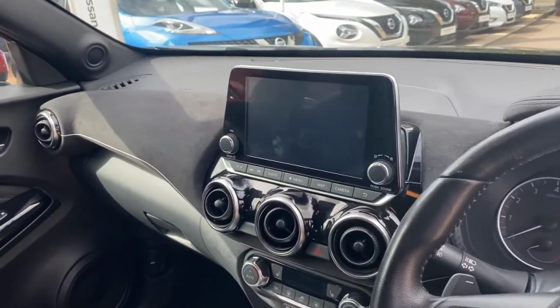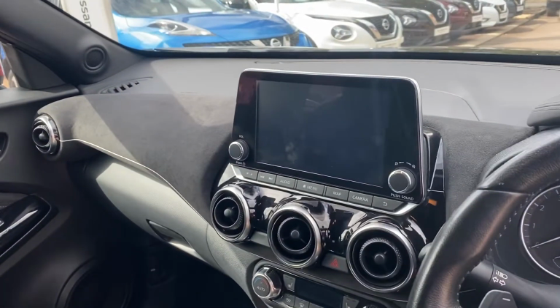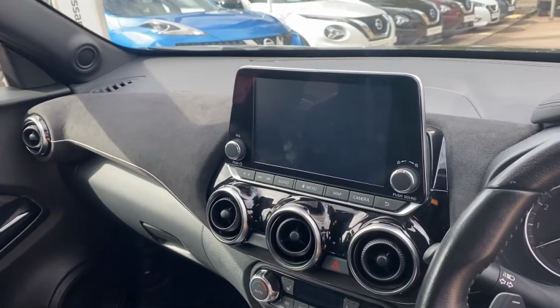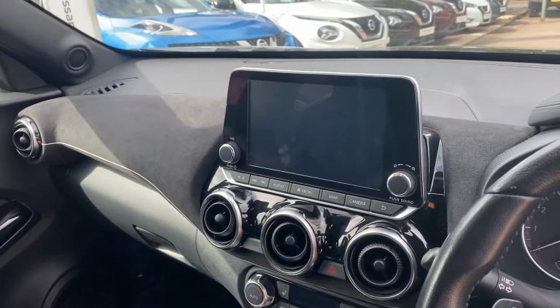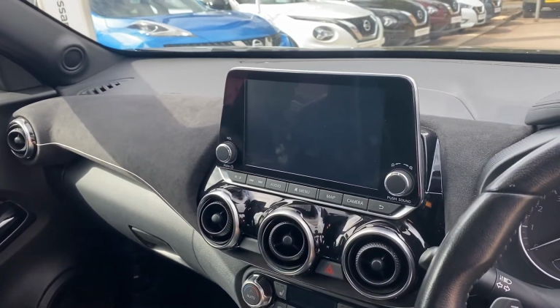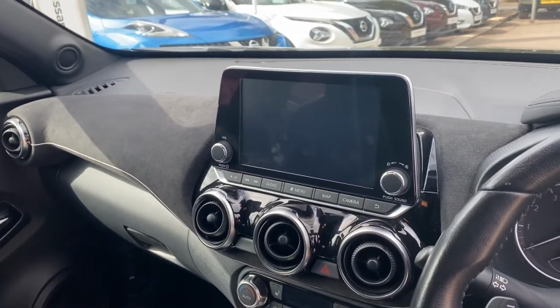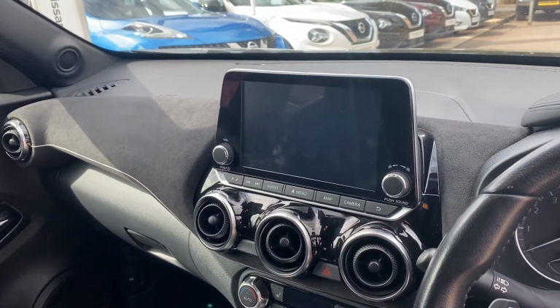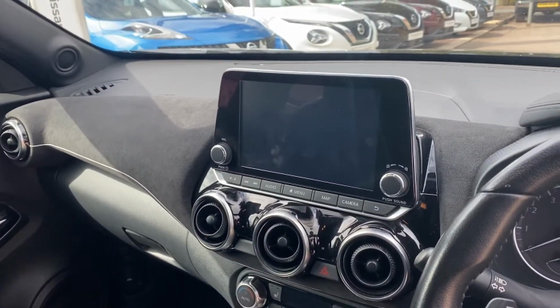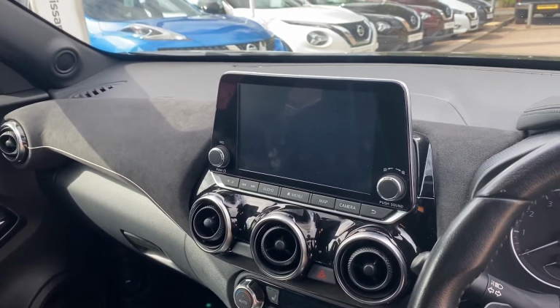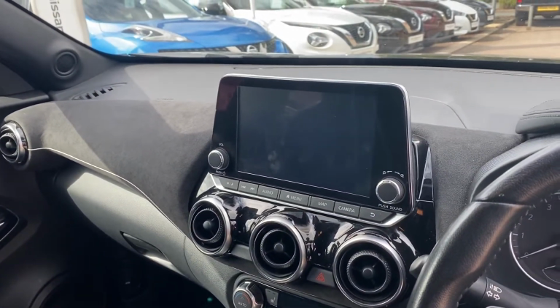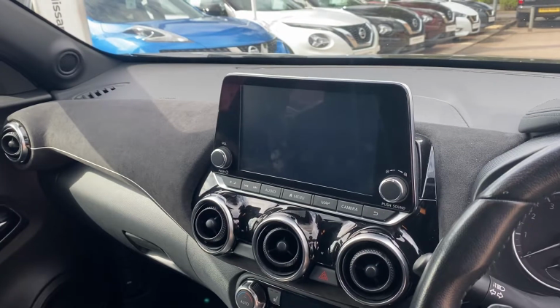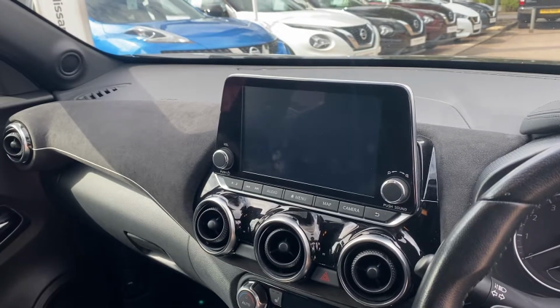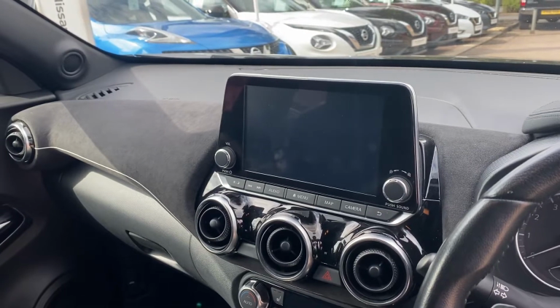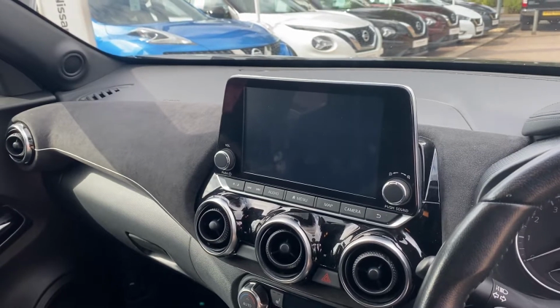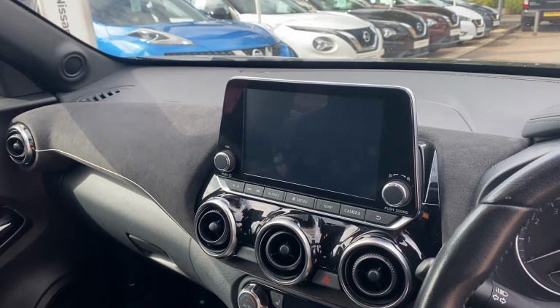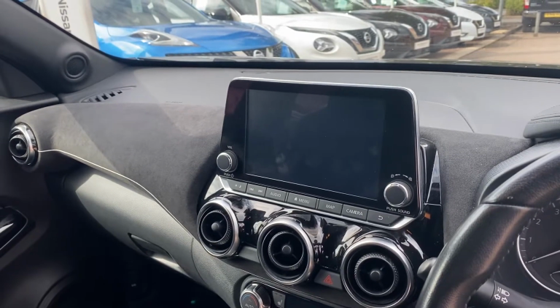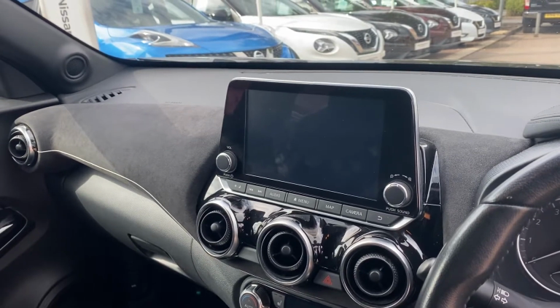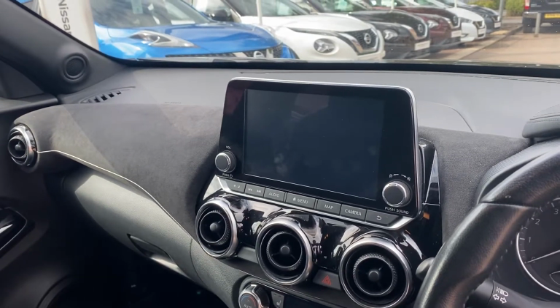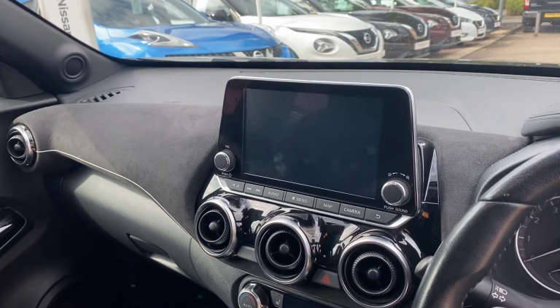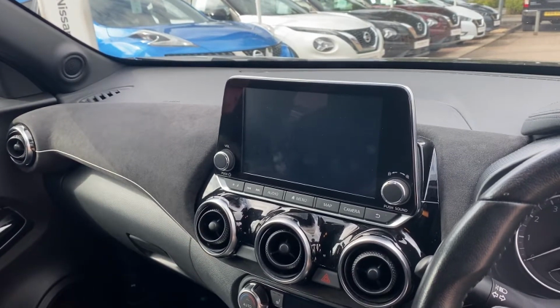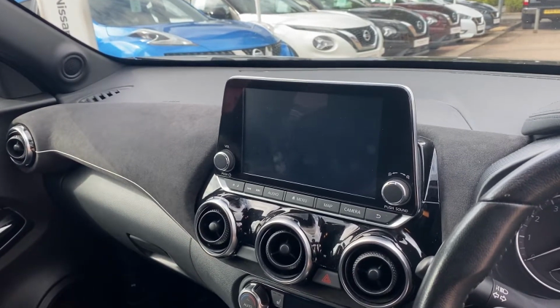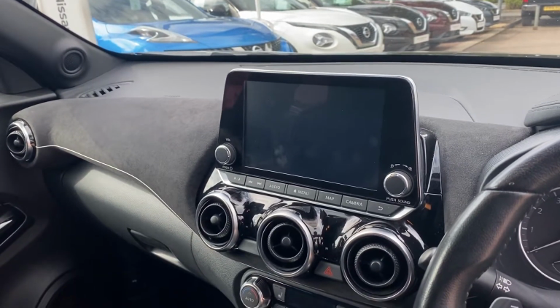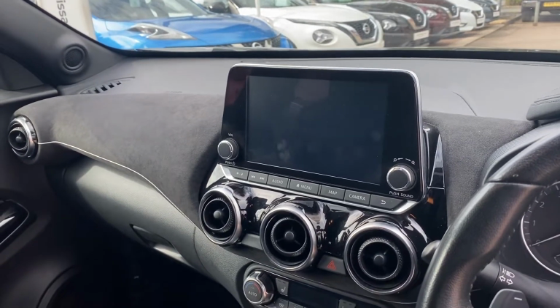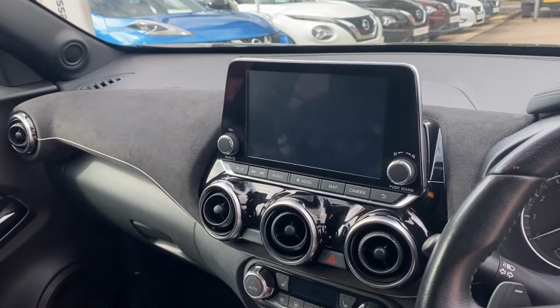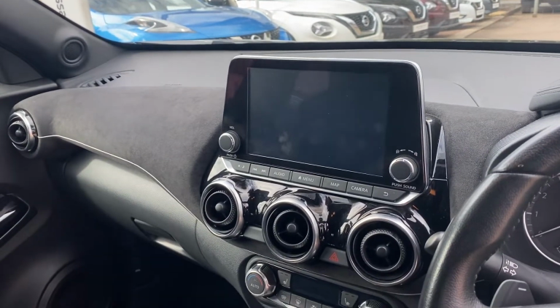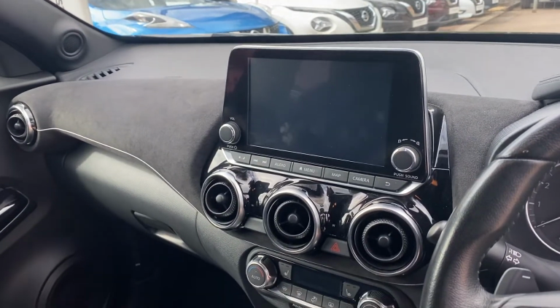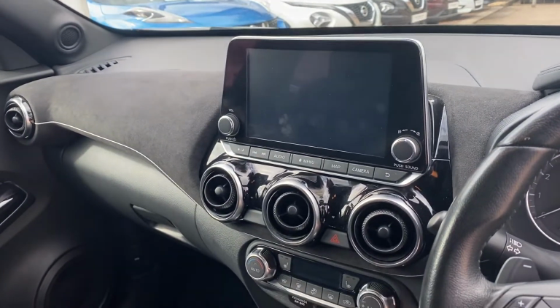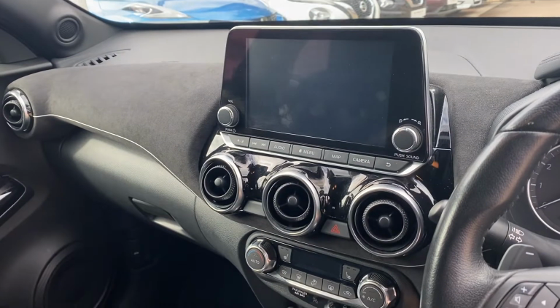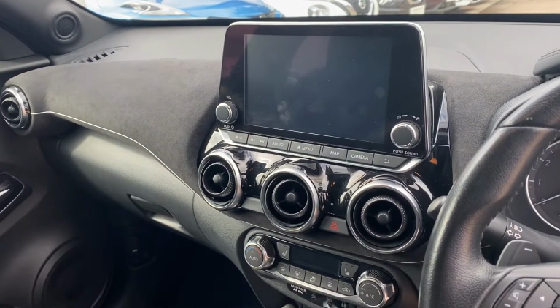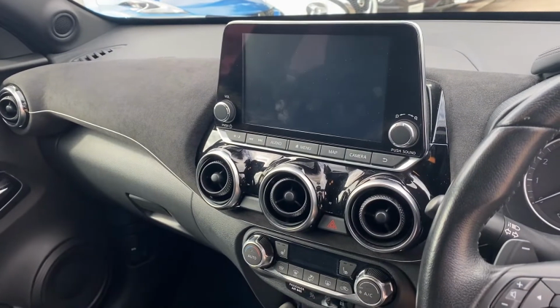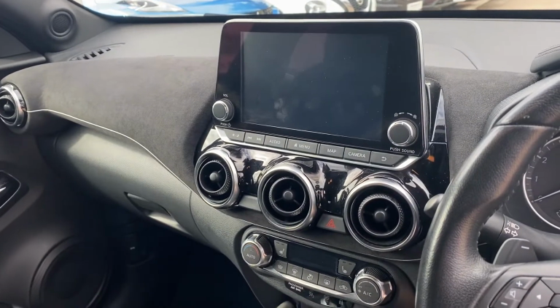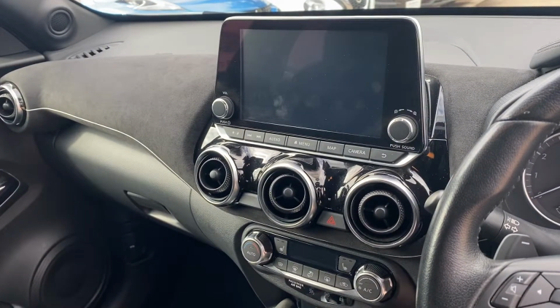The central infotainment screen incorporates satellite navigation as standard, but of course also has features such as Apple CarPlay and Android Auto, DAB and FM radio.